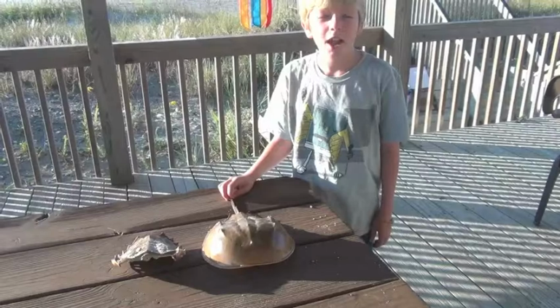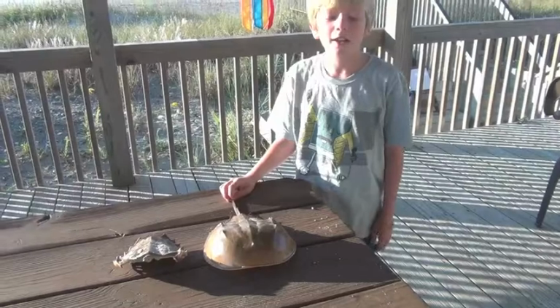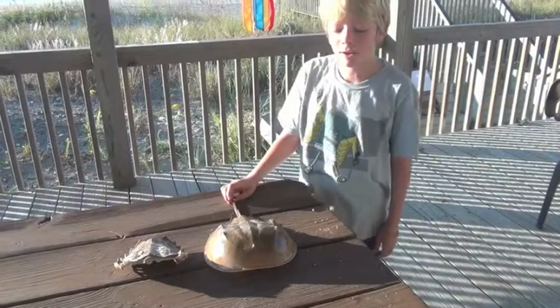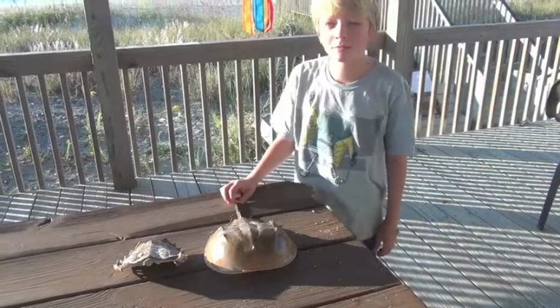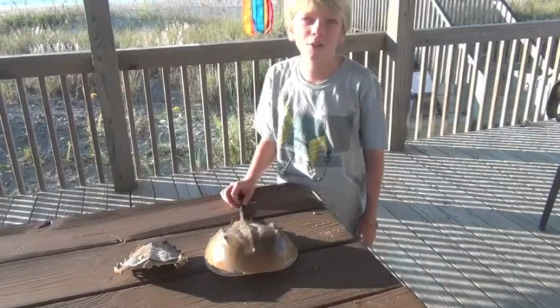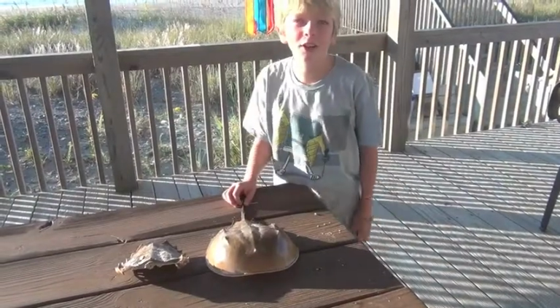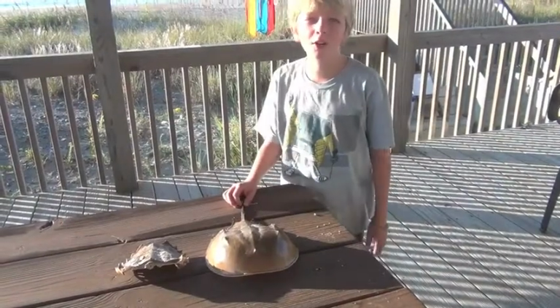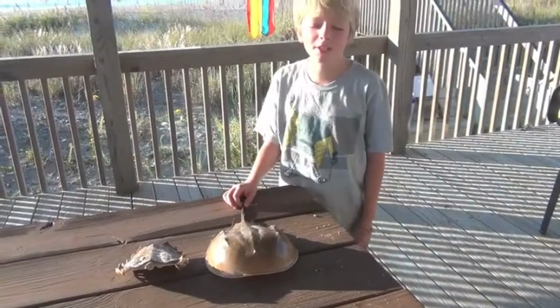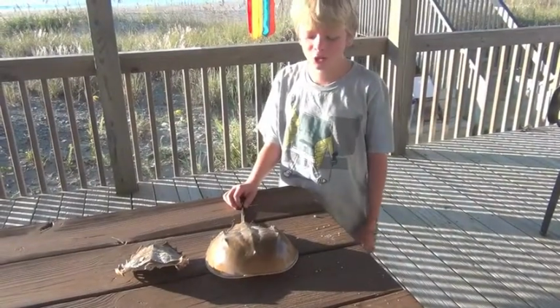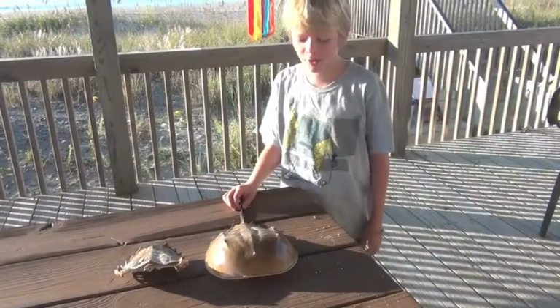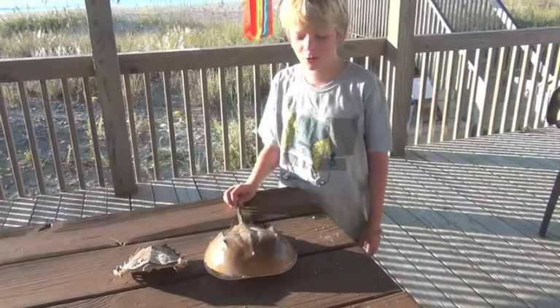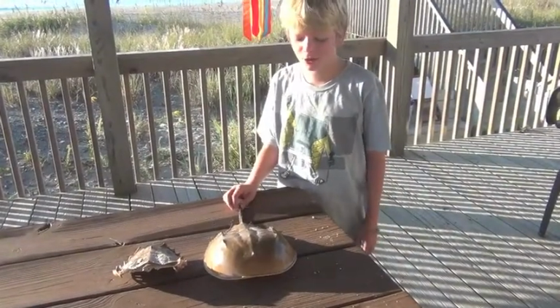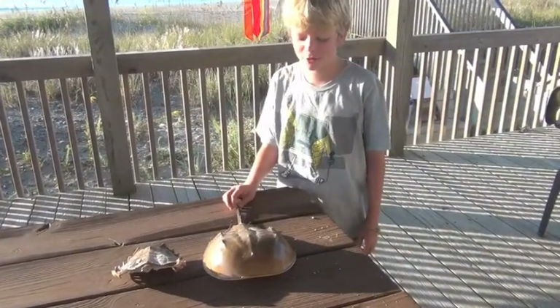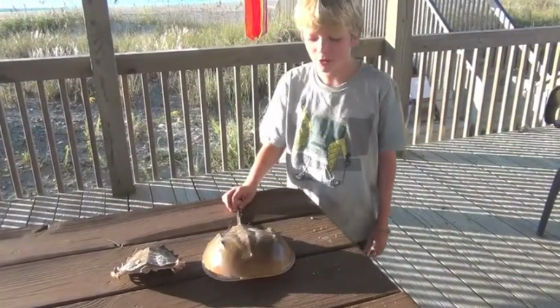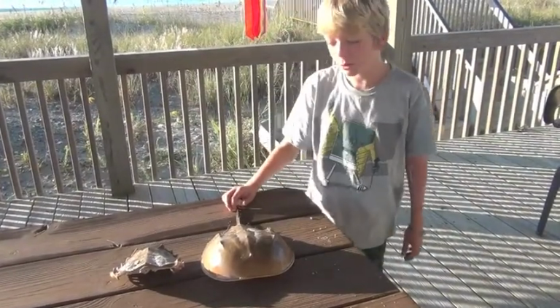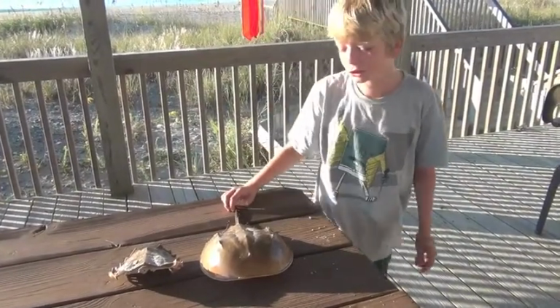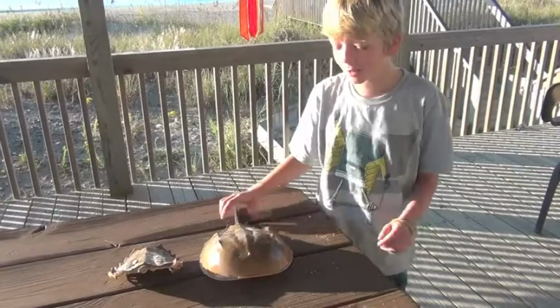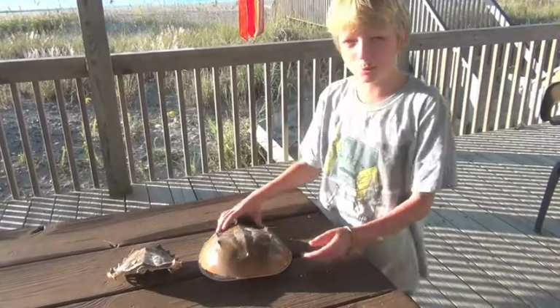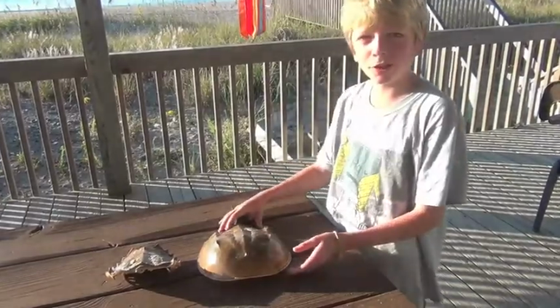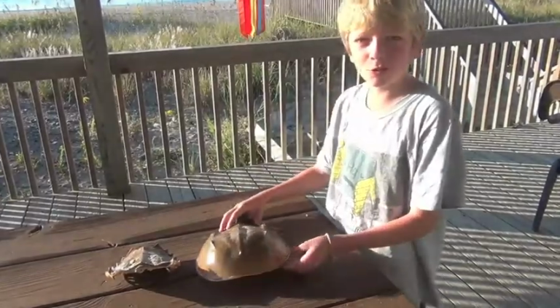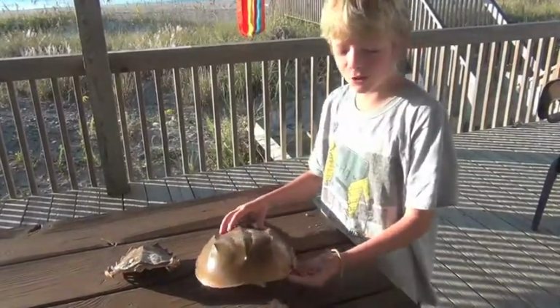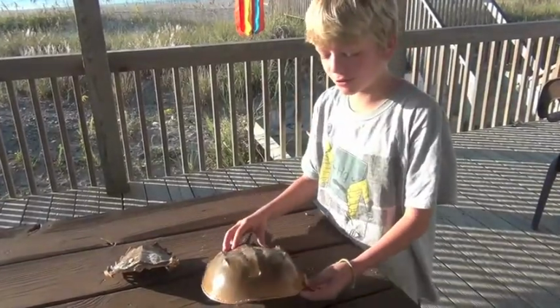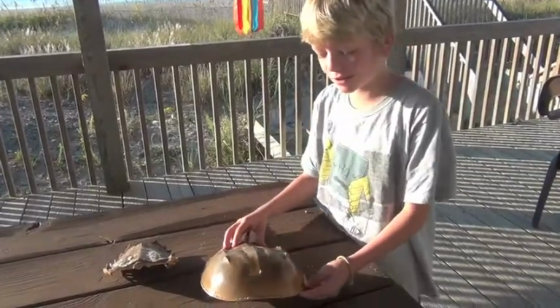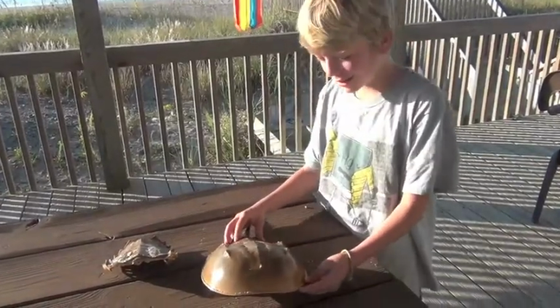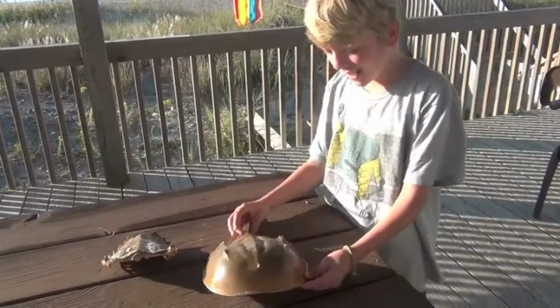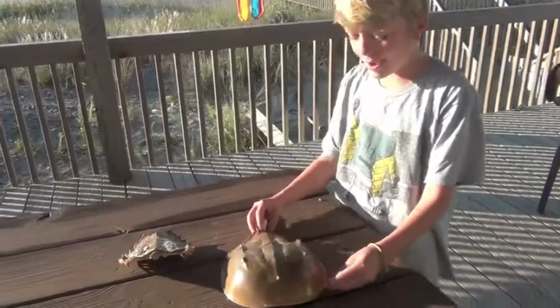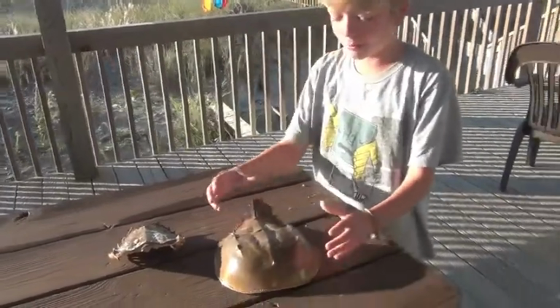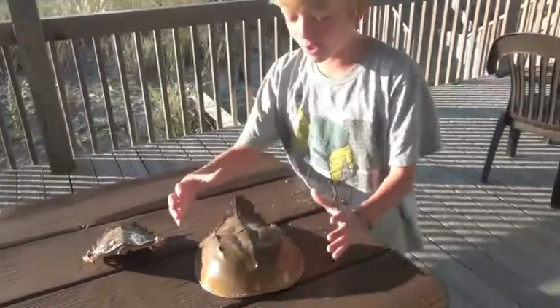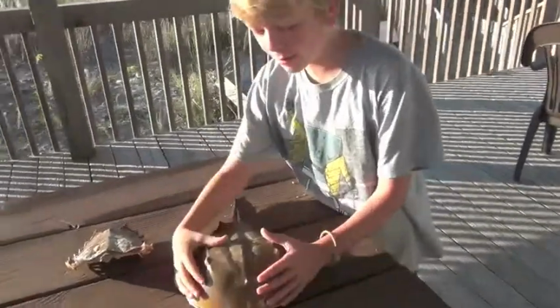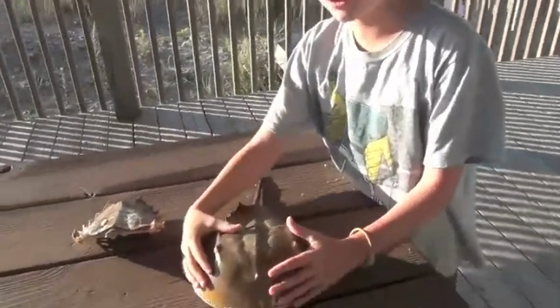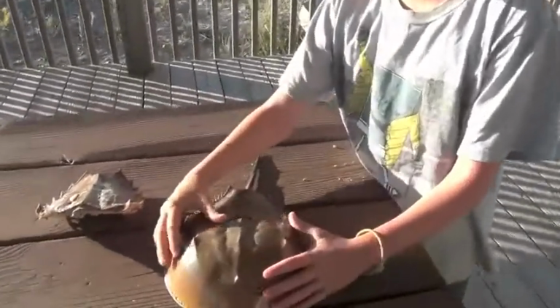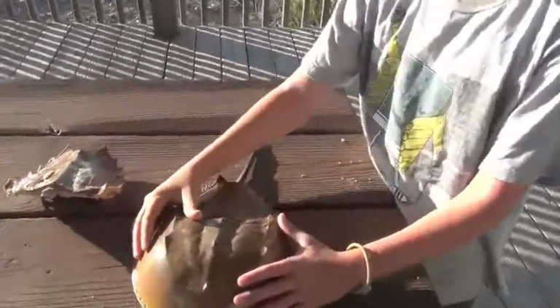Hi, my name is Autumn, and I'm going to be teaching you about horseshoe crabs. Horseshoe crabs are pretty unusual creatures. They have a head, which is their main part.